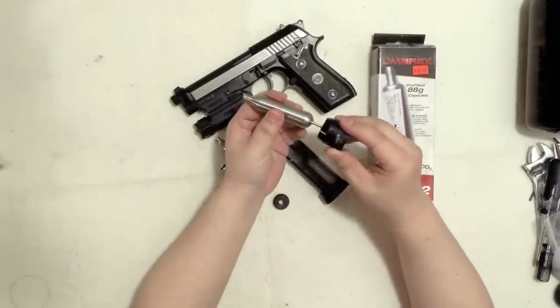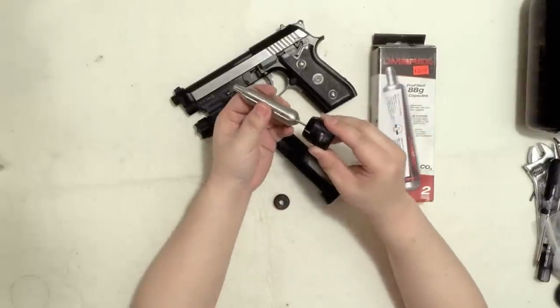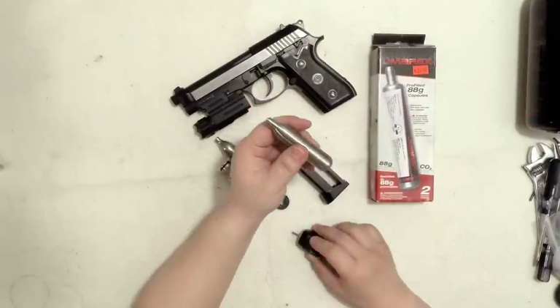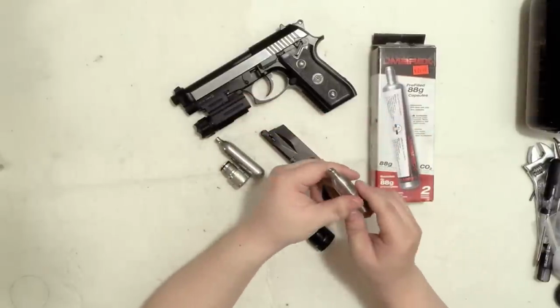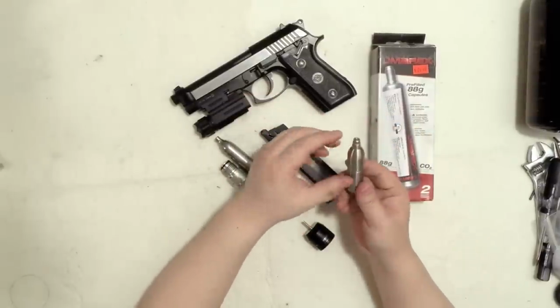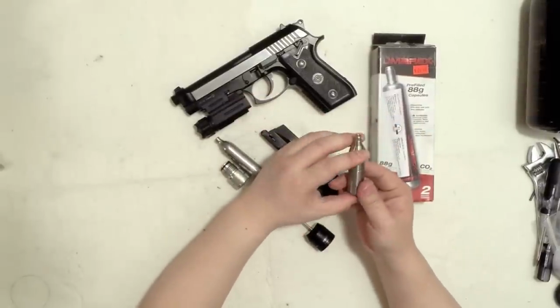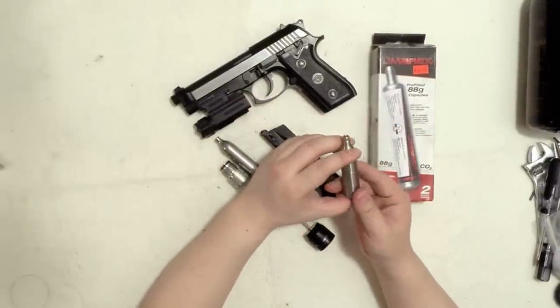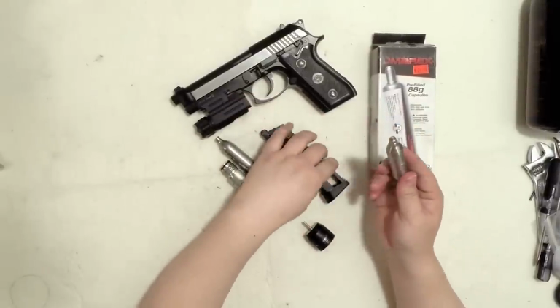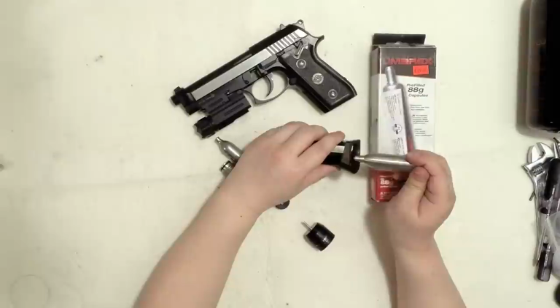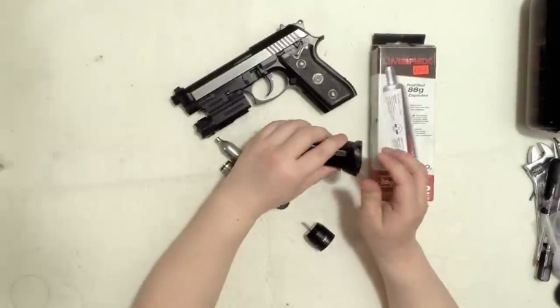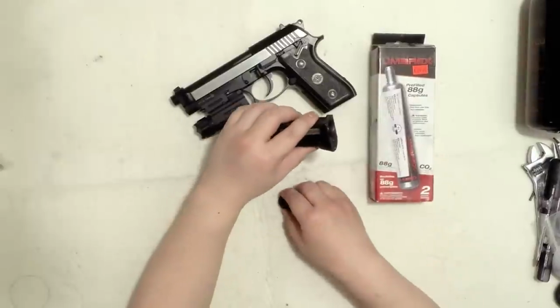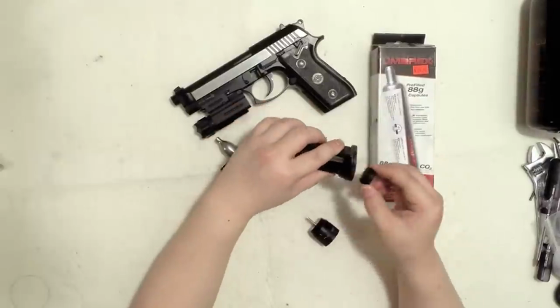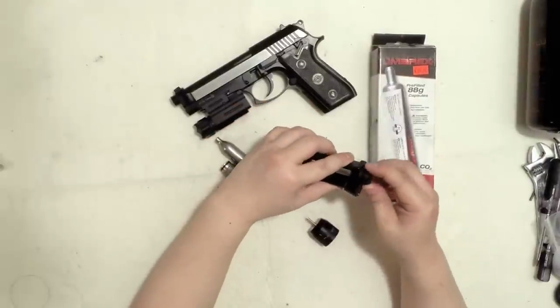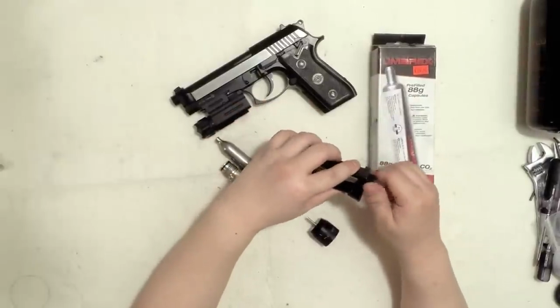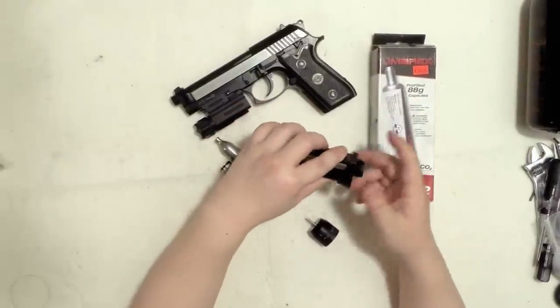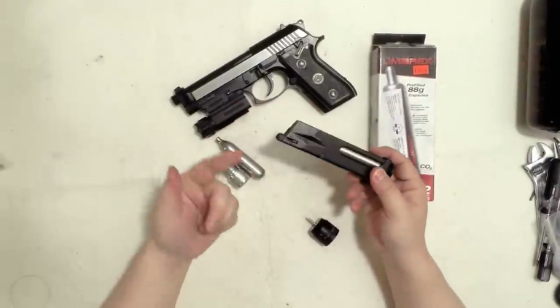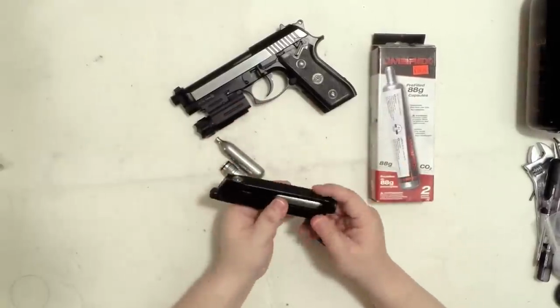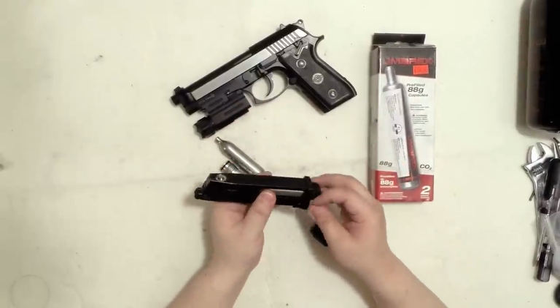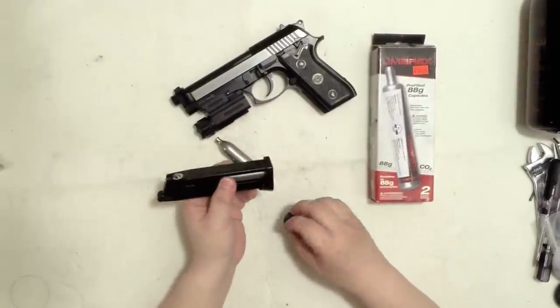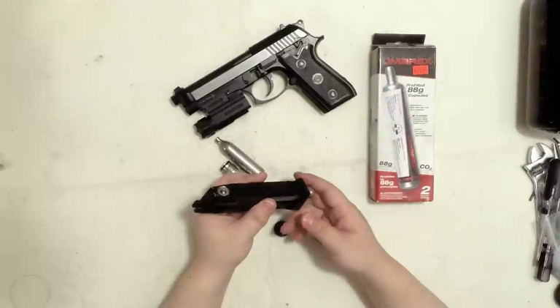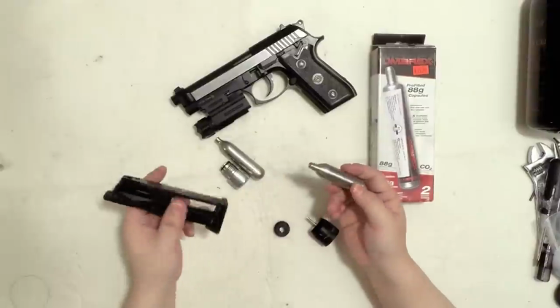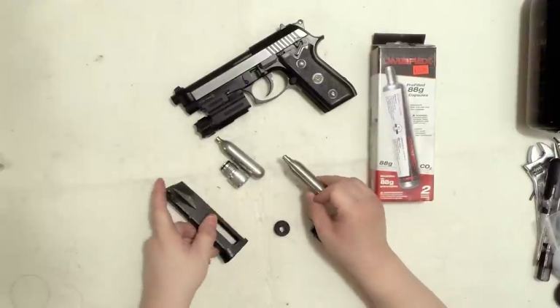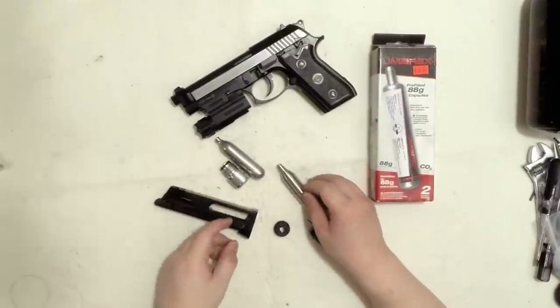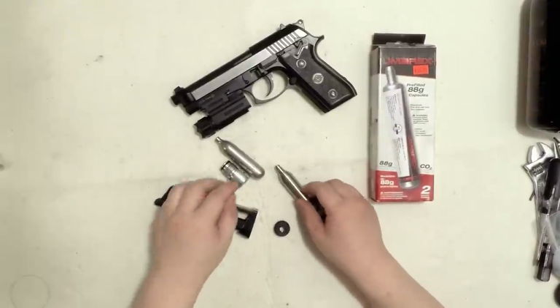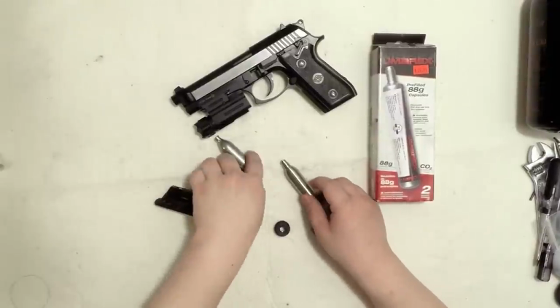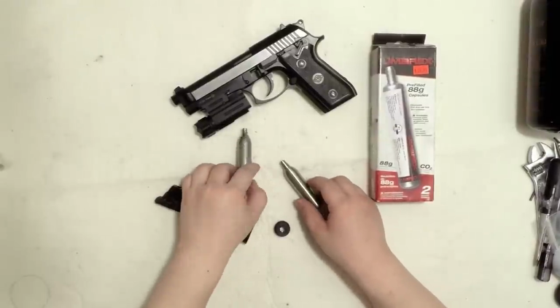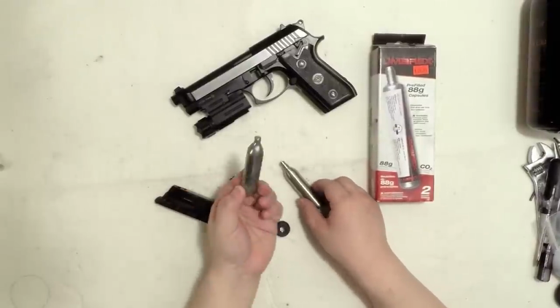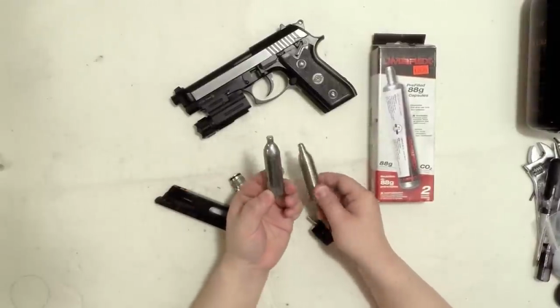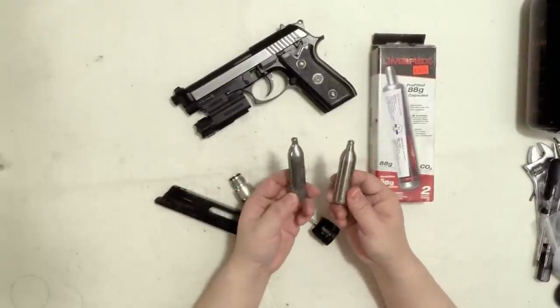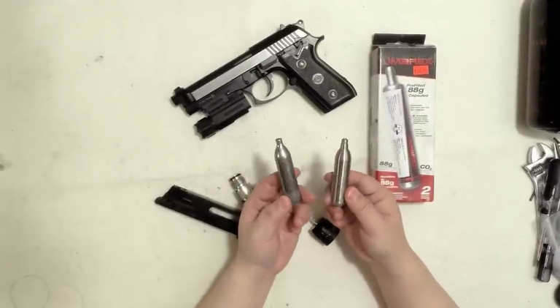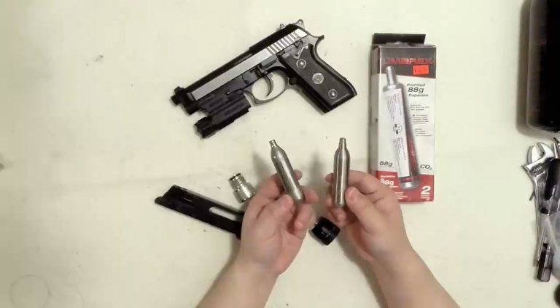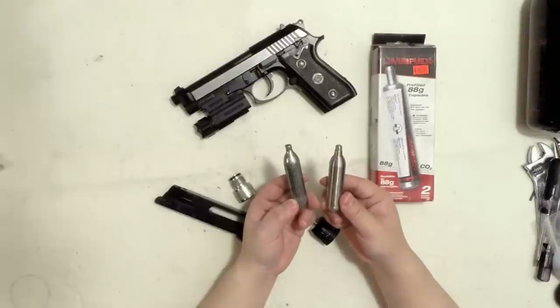Press on it, inject it like how you inject green gas, and then put it in and you can tighten the thing and use it. It gives you about two-thirds of the capacity of a normal Crossman or whatever 12 grams CO2.